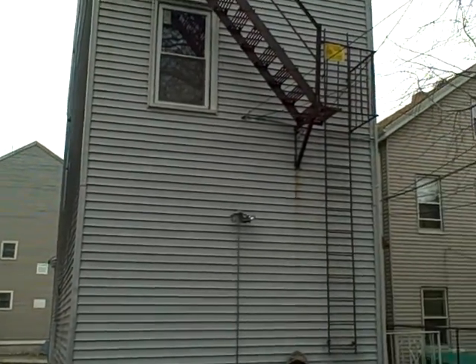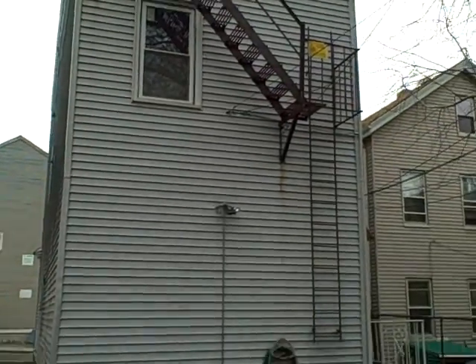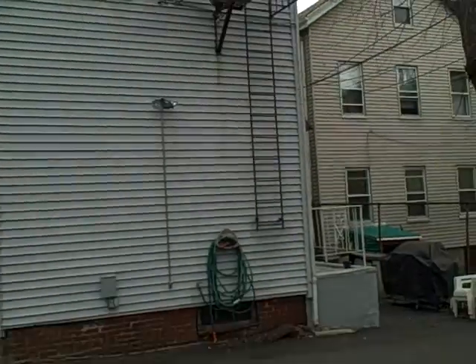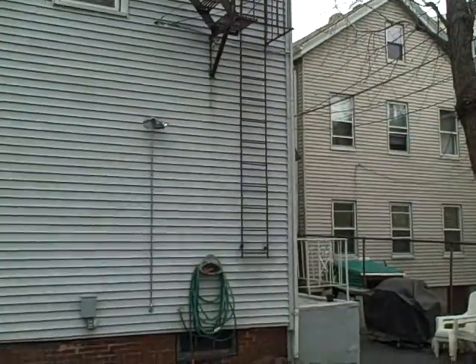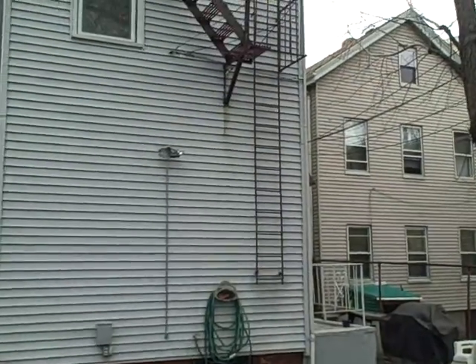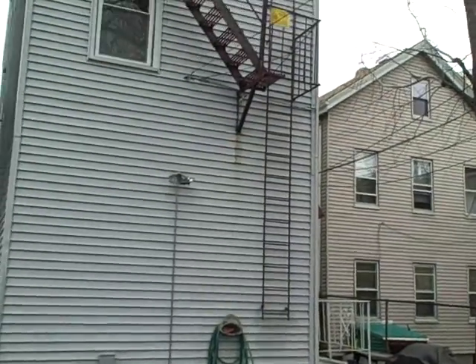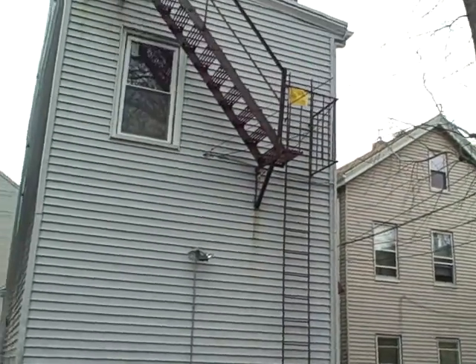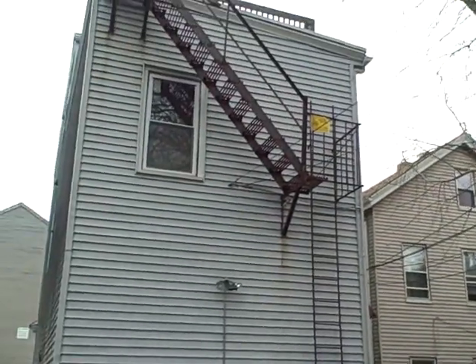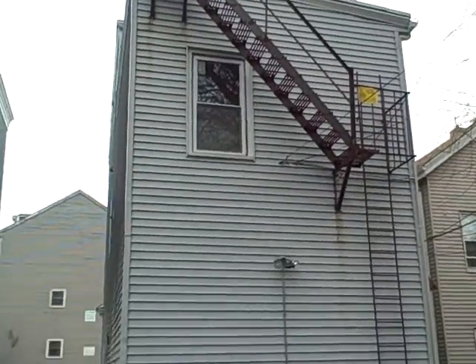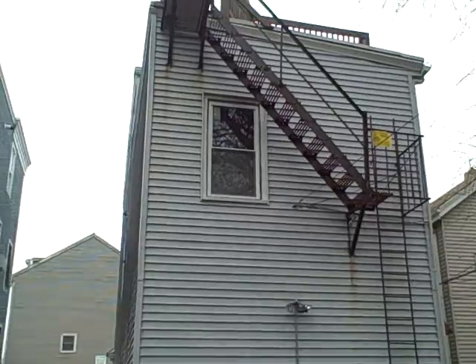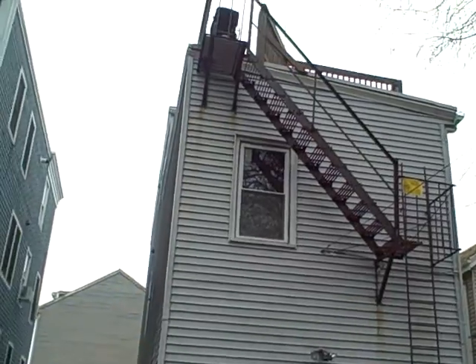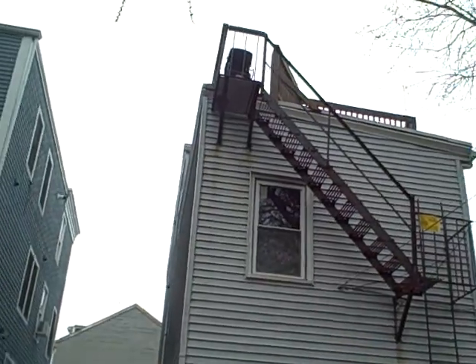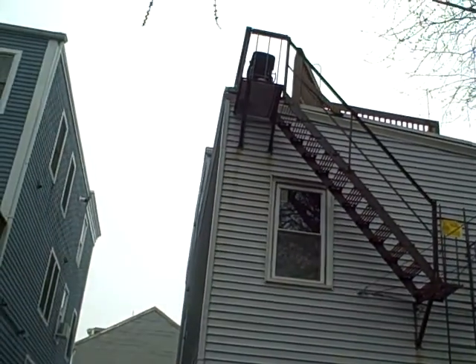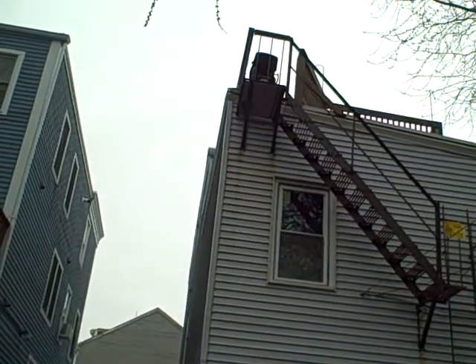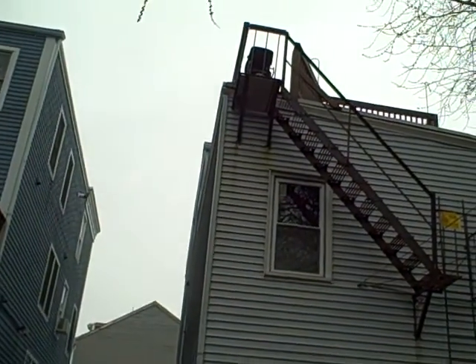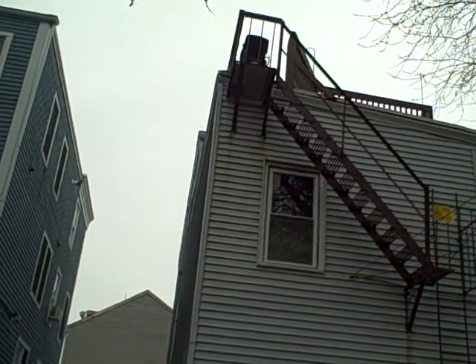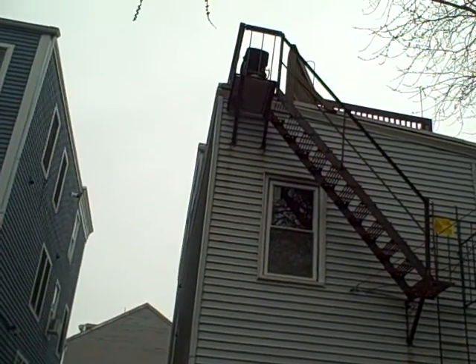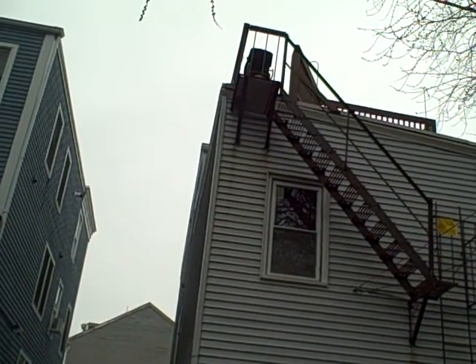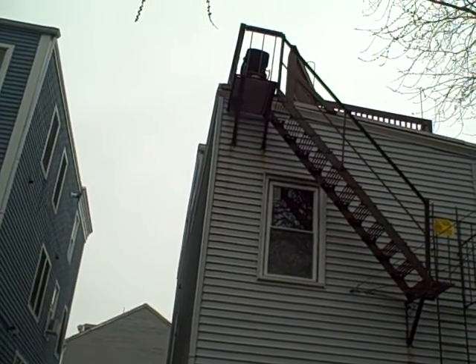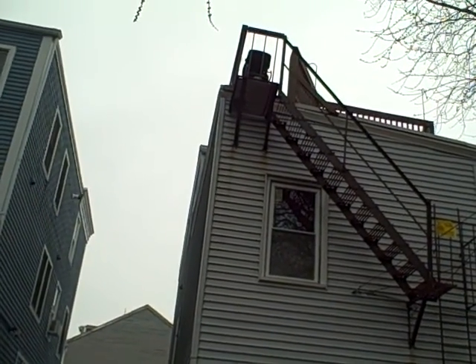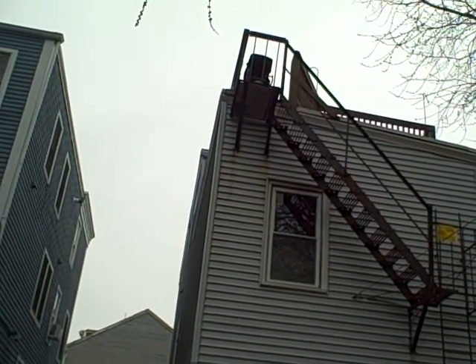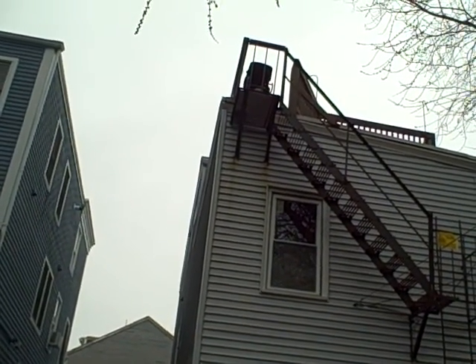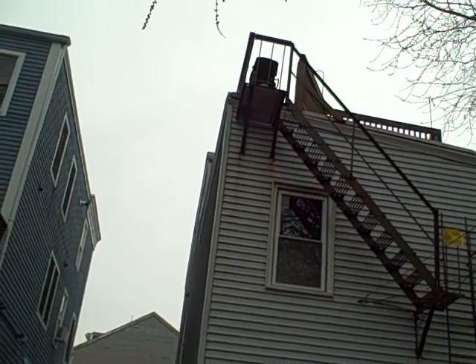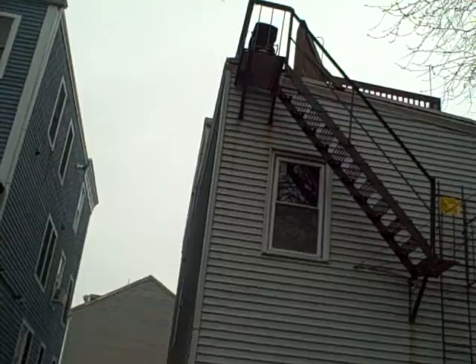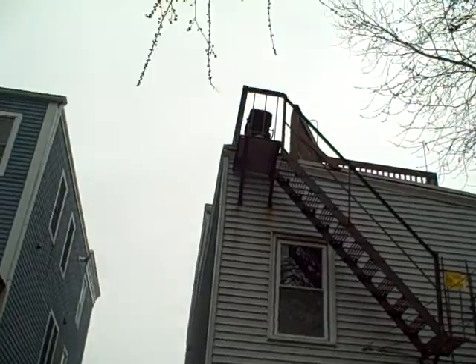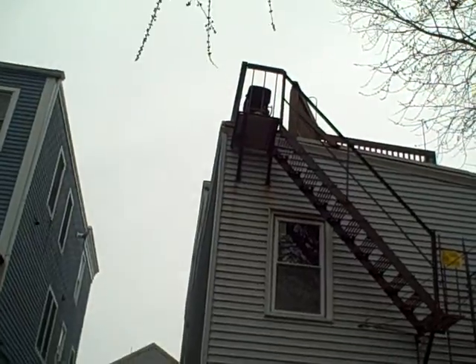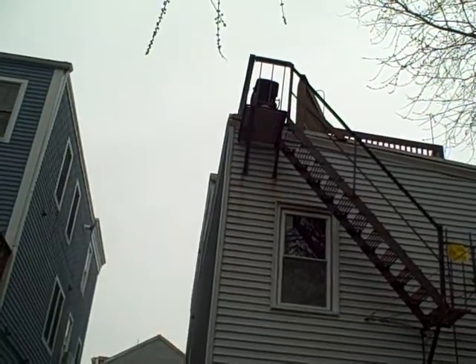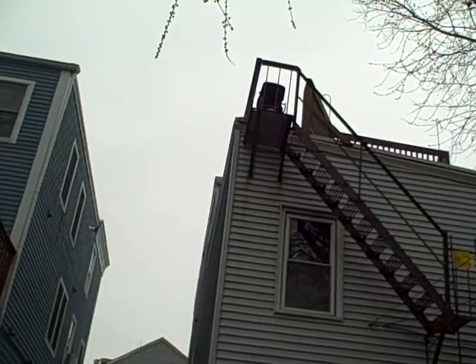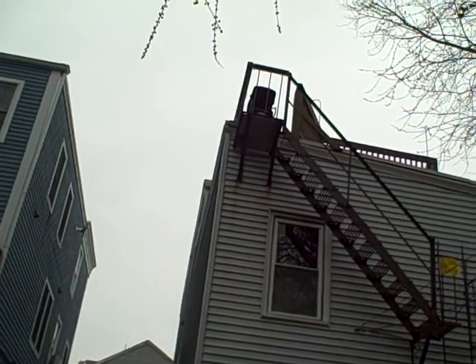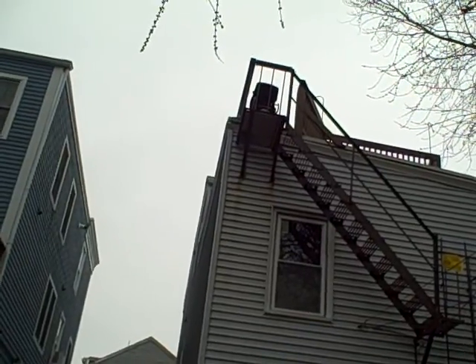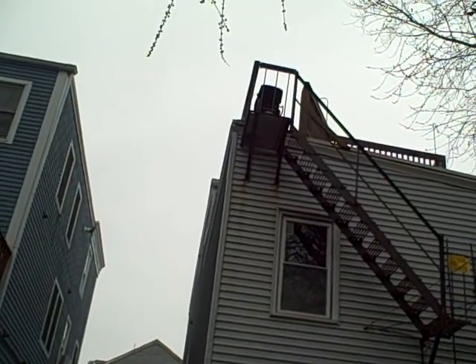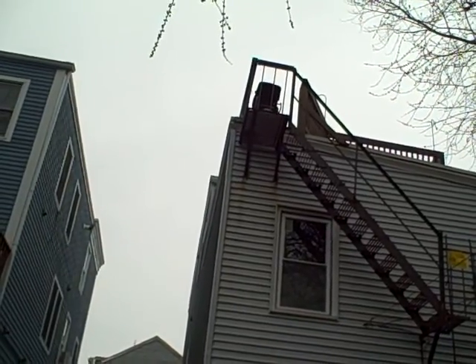It needs a hundred percent paint job, a hundred percent re-bolting, and the total roof deck area considered part of the fire escape needs to have the railings reinforced.